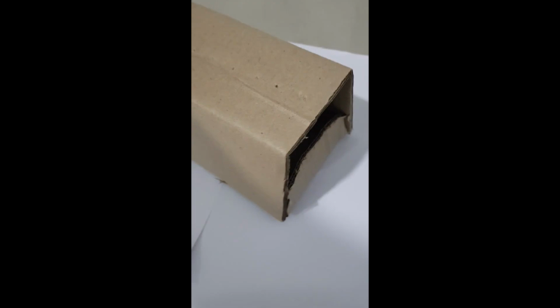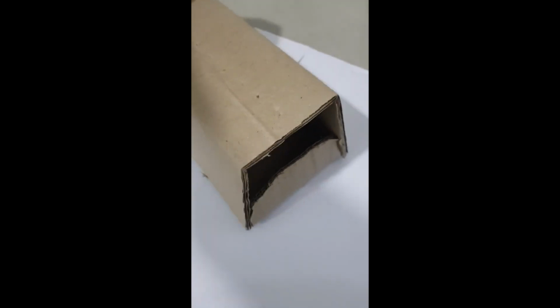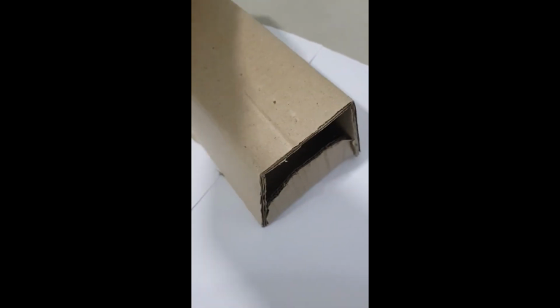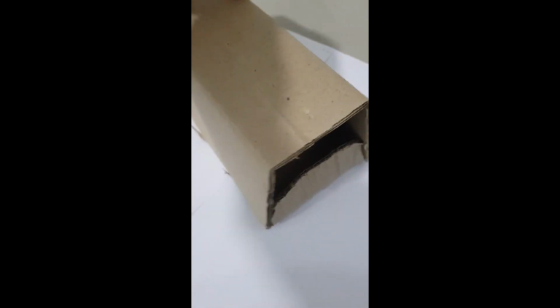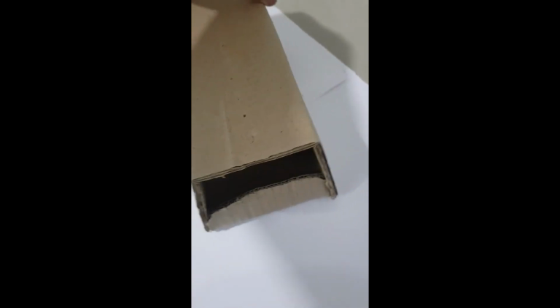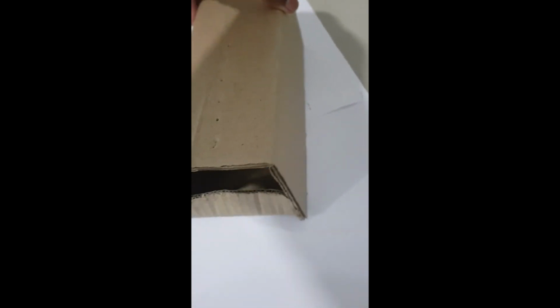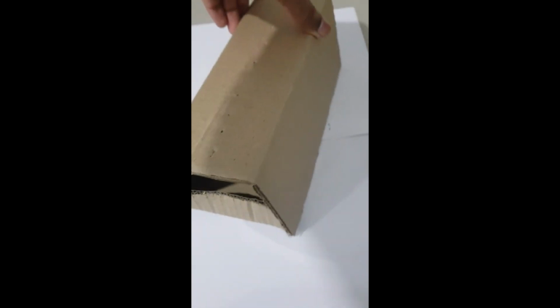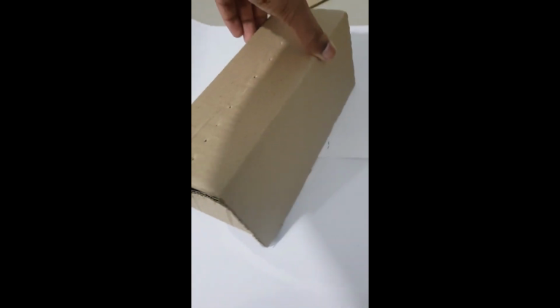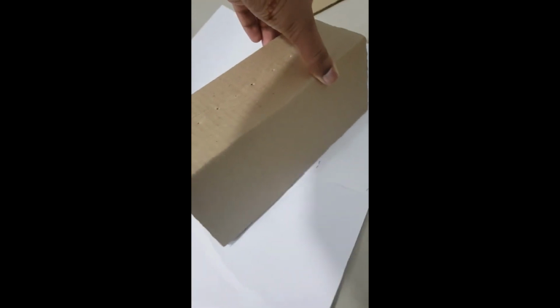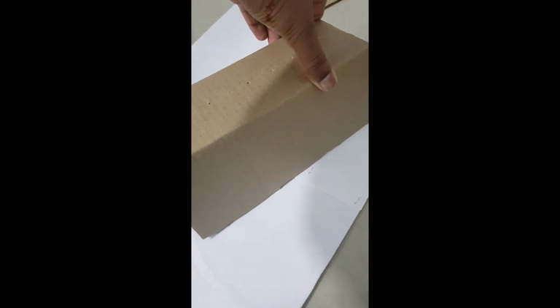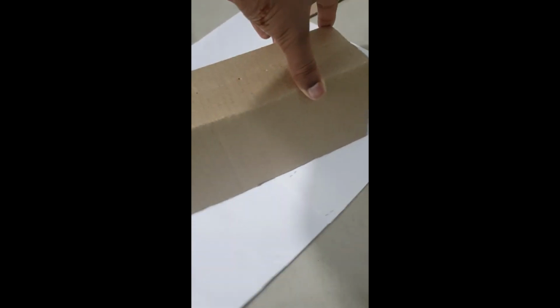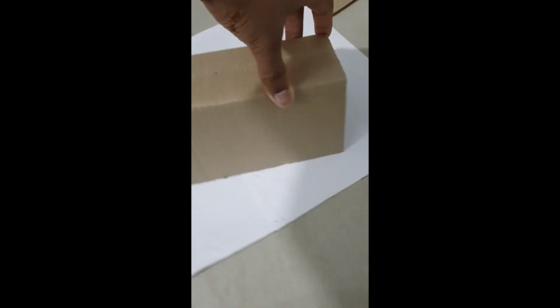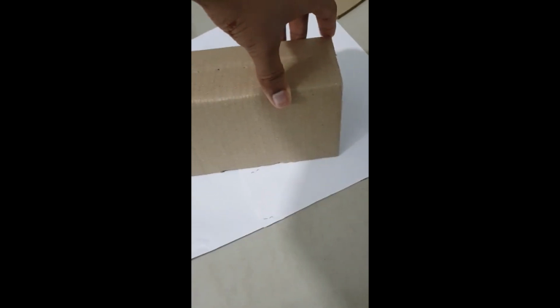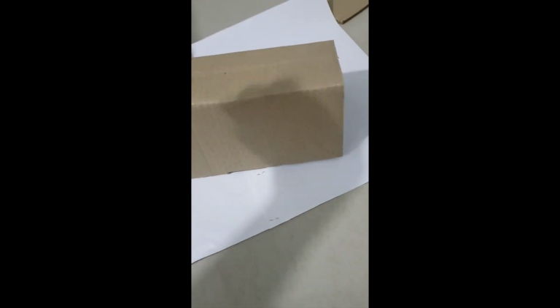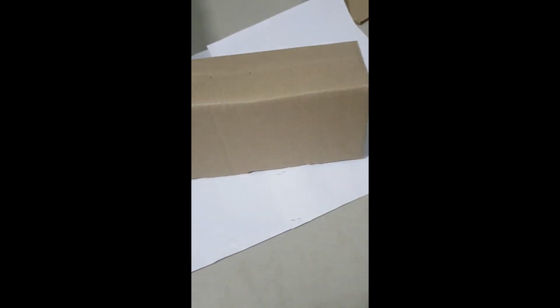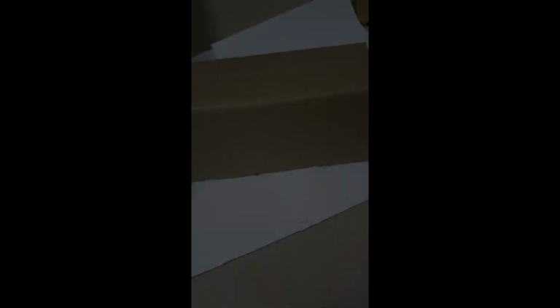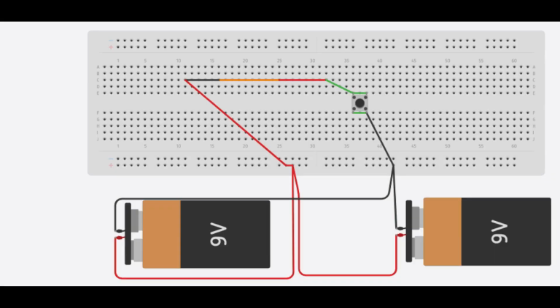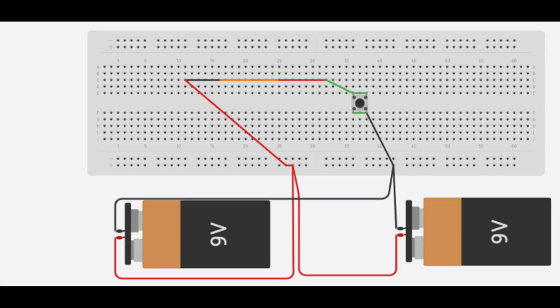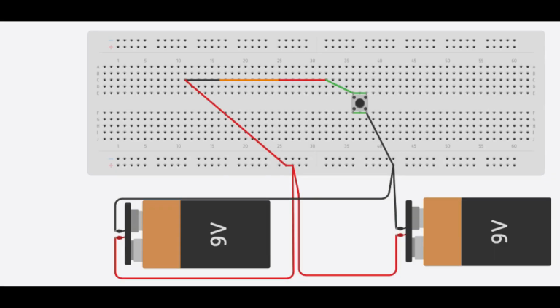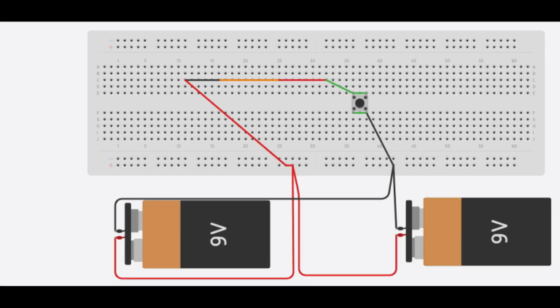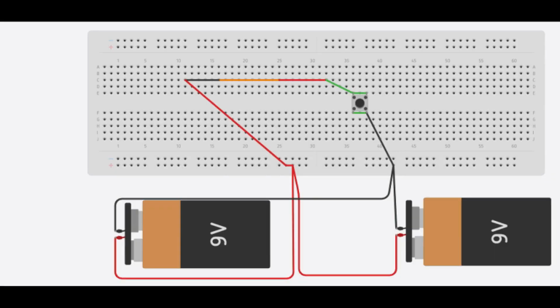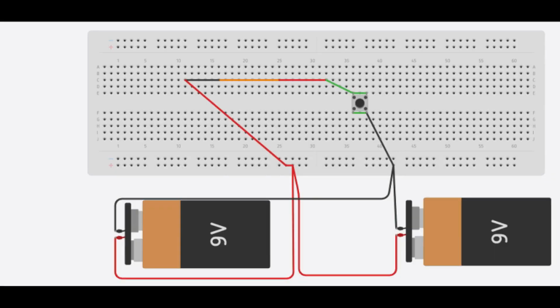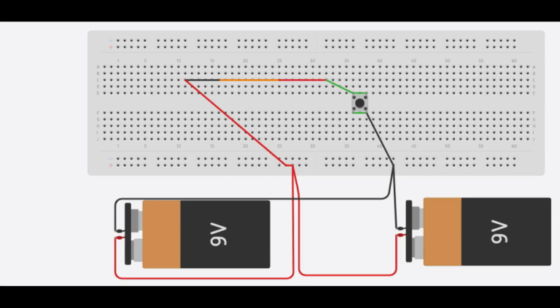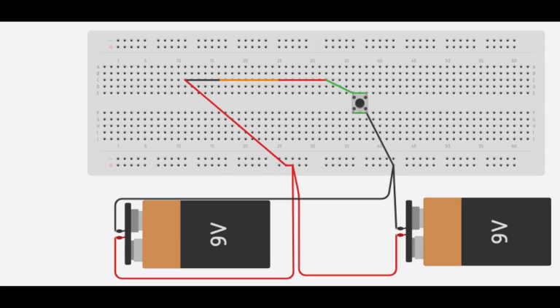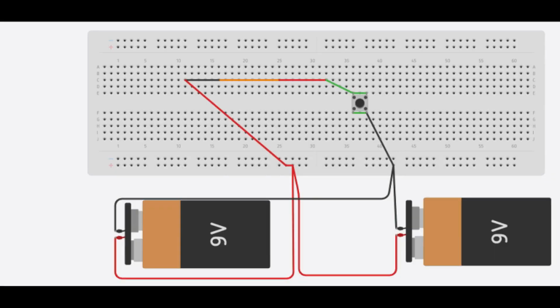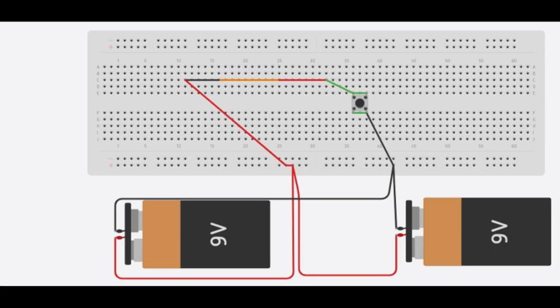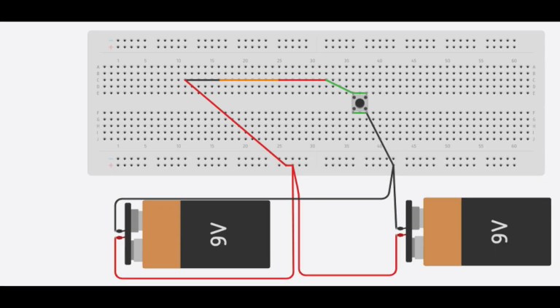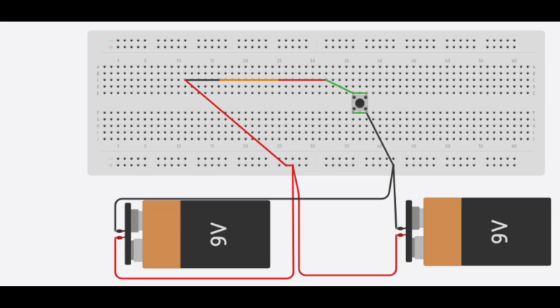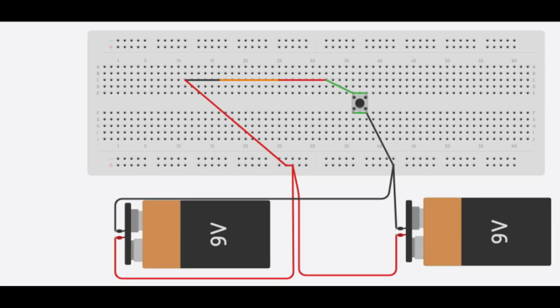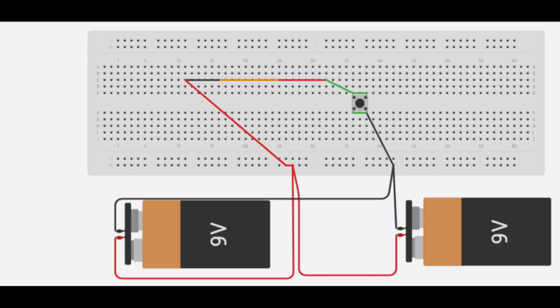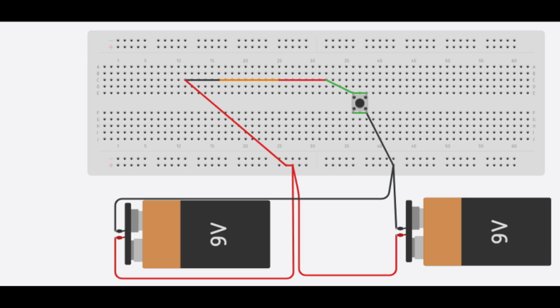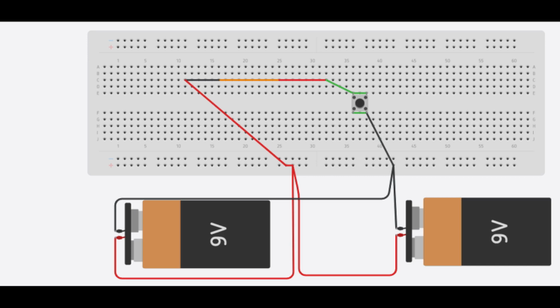On the arm part, I took a cardboard piece and simply converted it into a box-type thing which fits onto my arm. Now let's make the launching mechanism of the missiles, which will be powered by nichrome wire, which gets red hot upon supplying electricity.